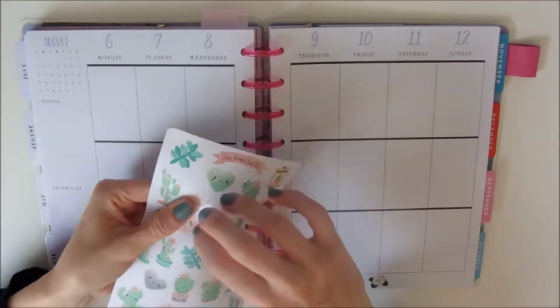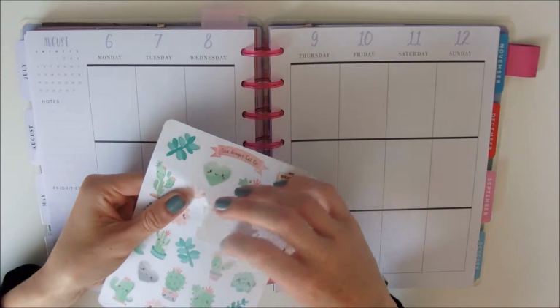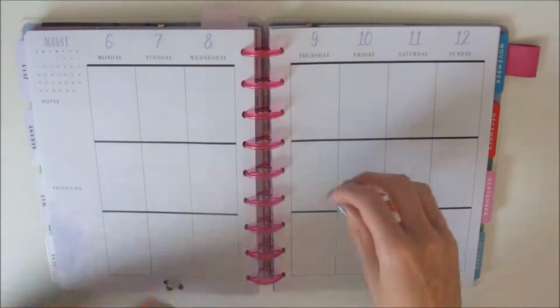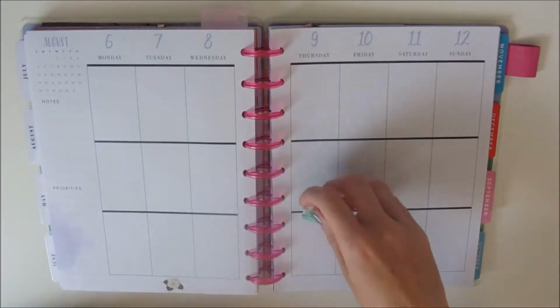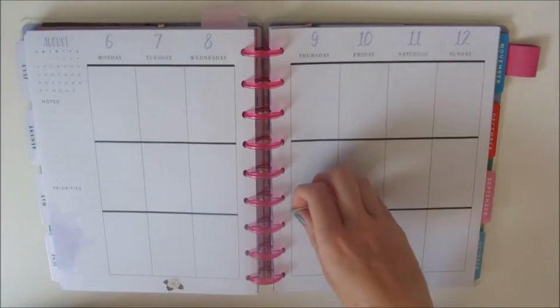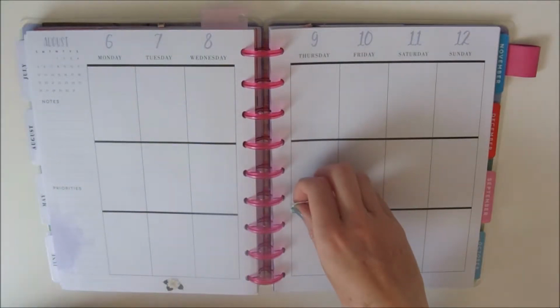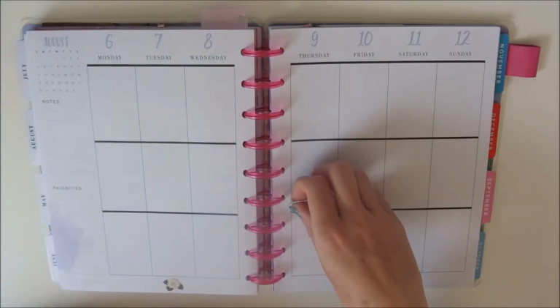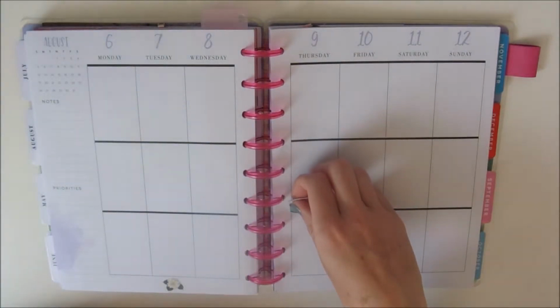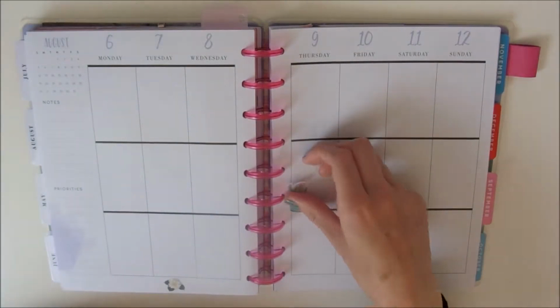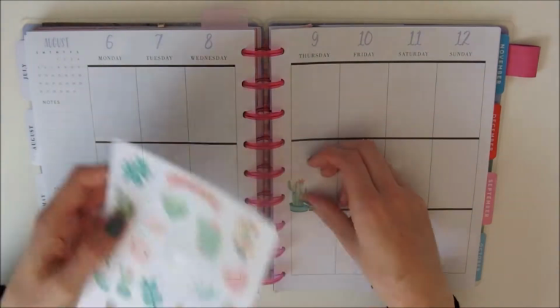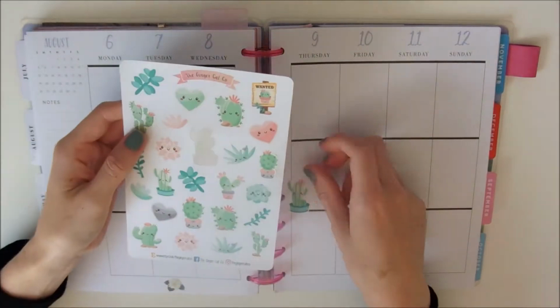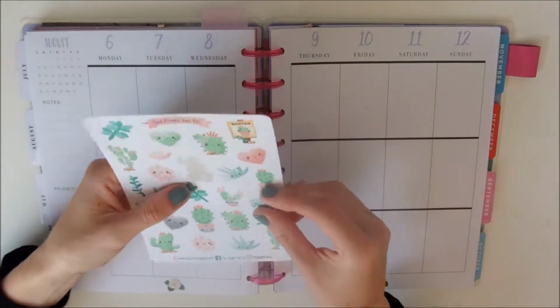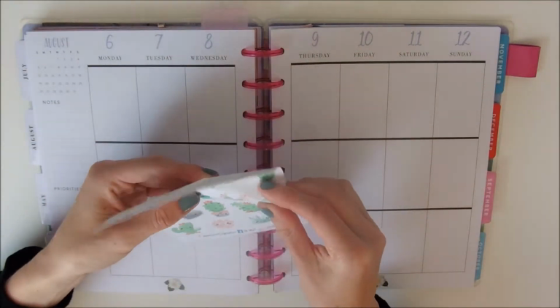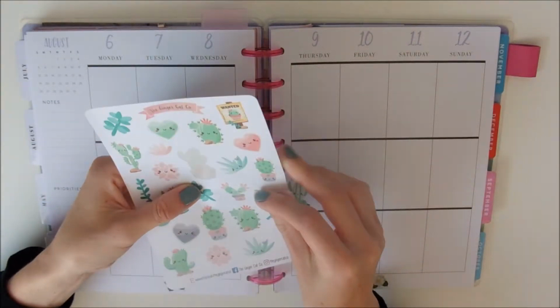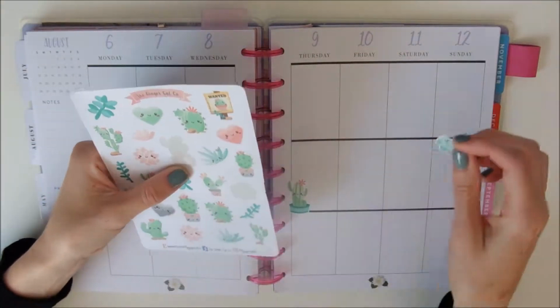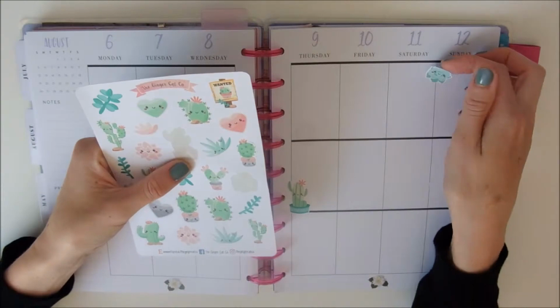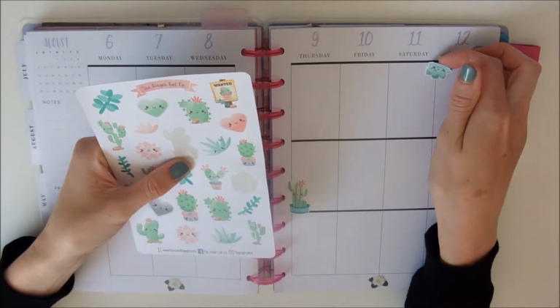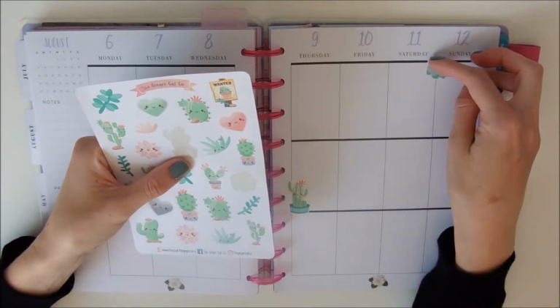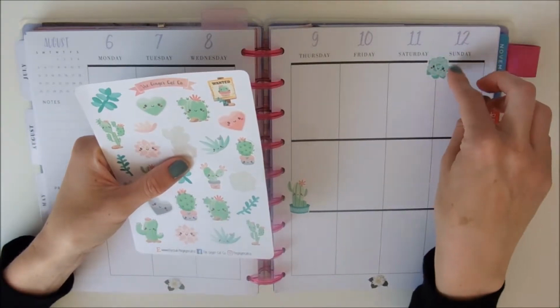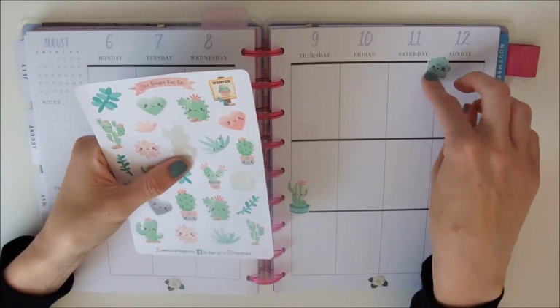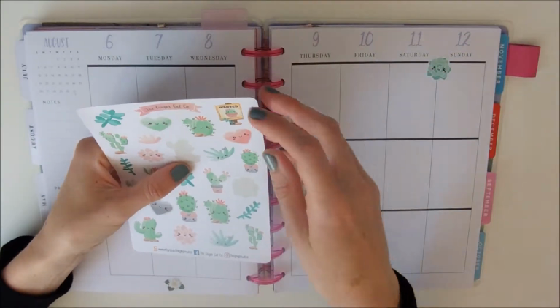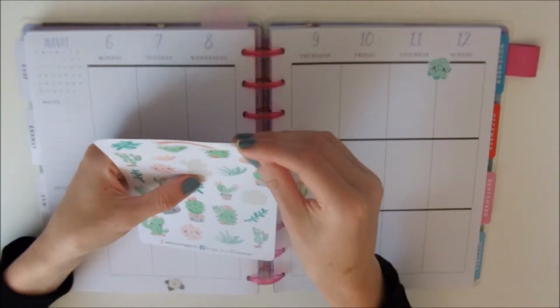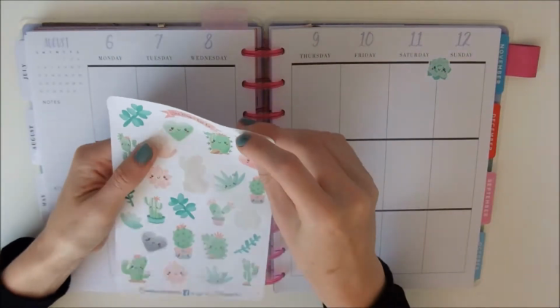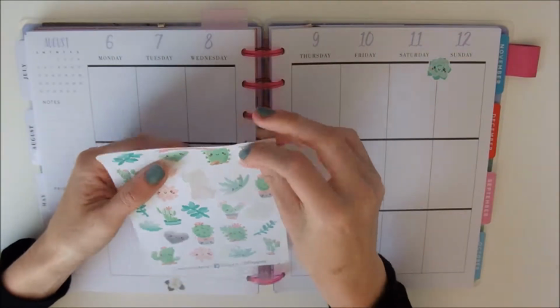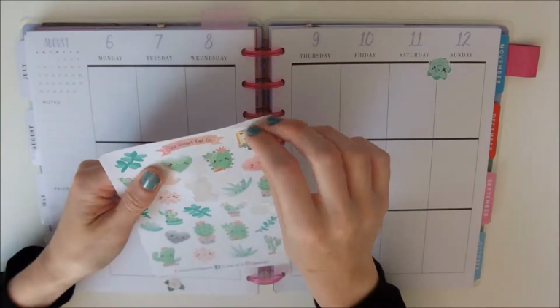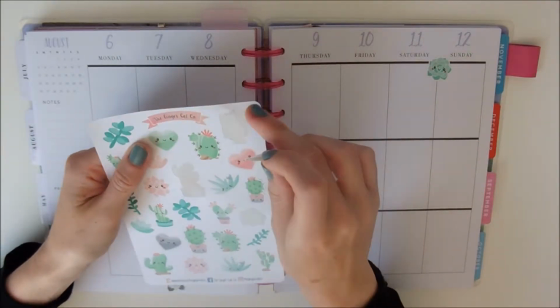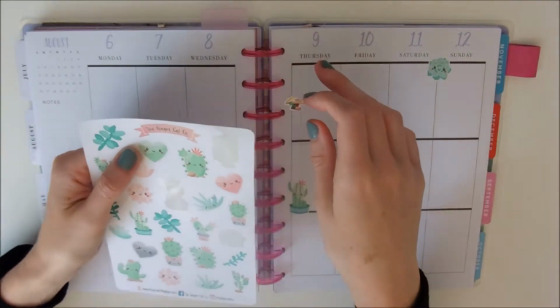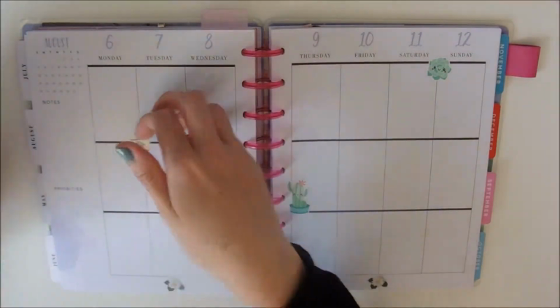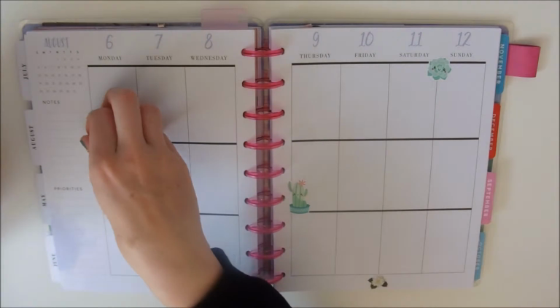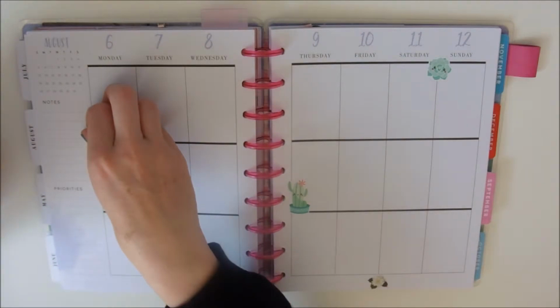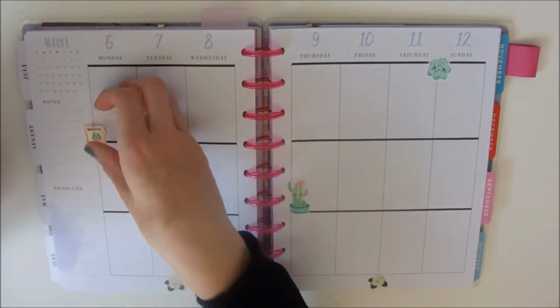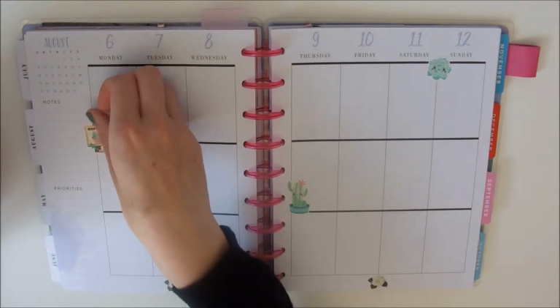I'm using stickers from the Ginger Cat Company, who I found on Etsy, and I use her stickers a lot. I love these ones with the little kawaii cactuses with the little smiley faces on — I think they're super cute.